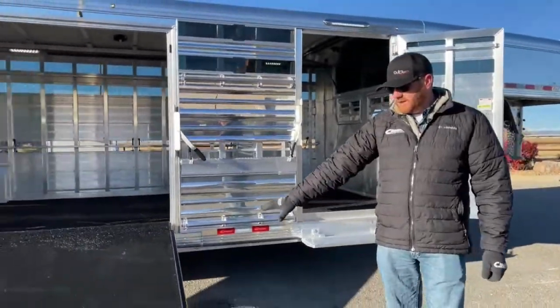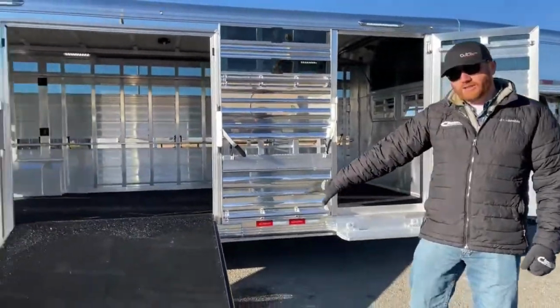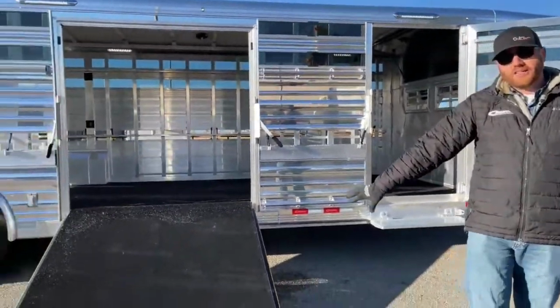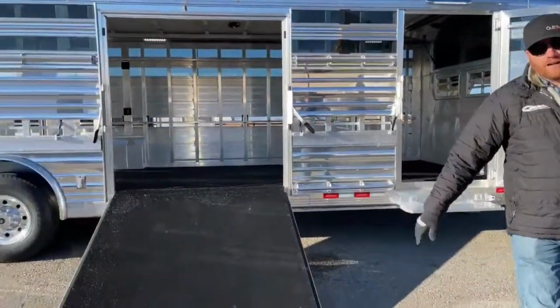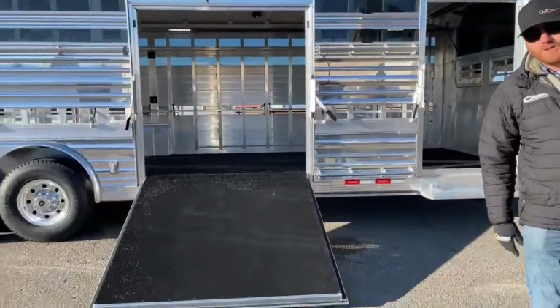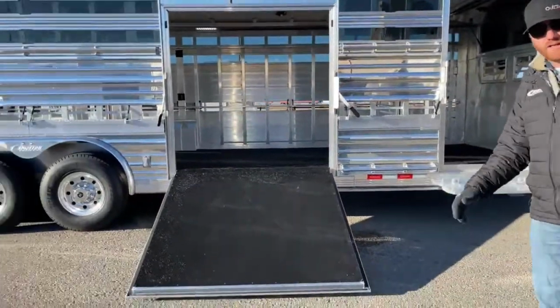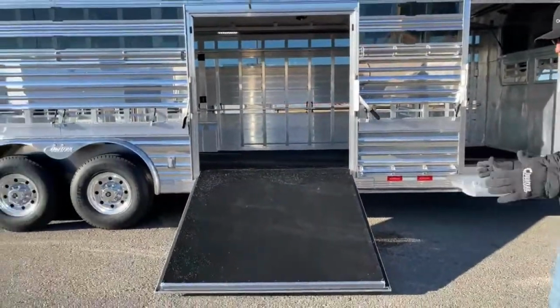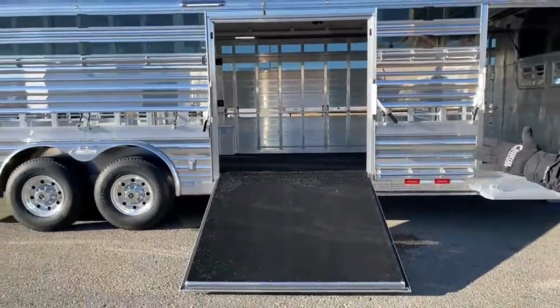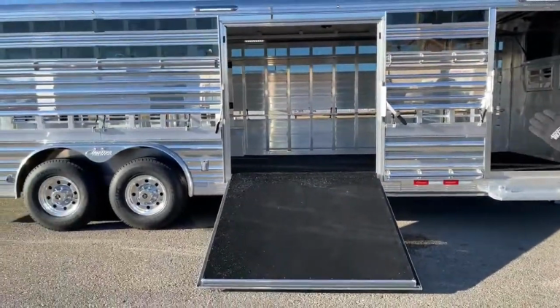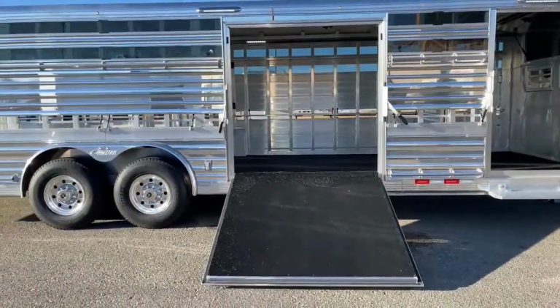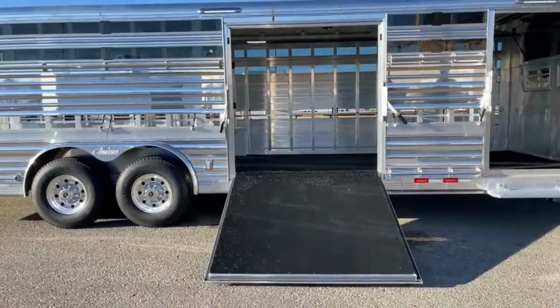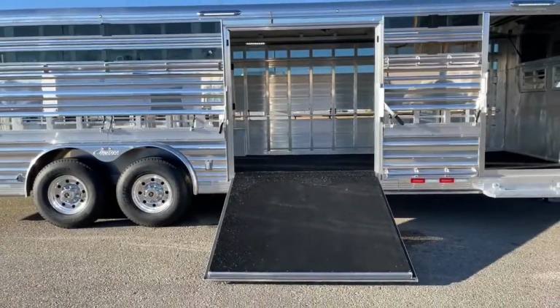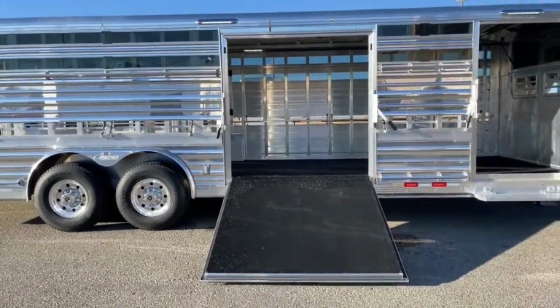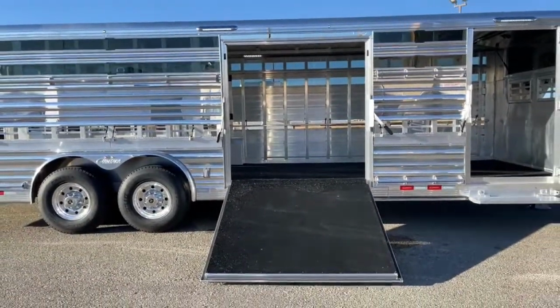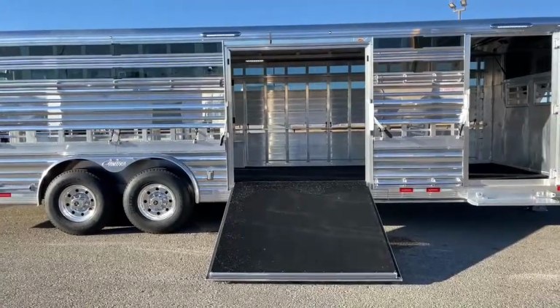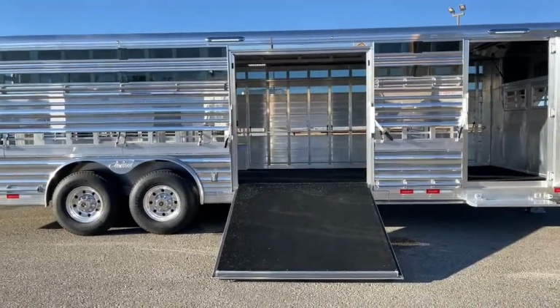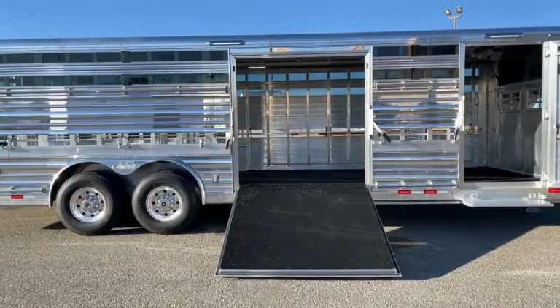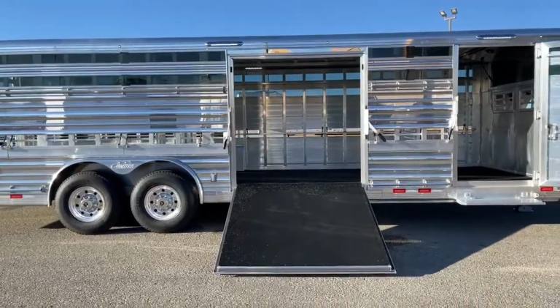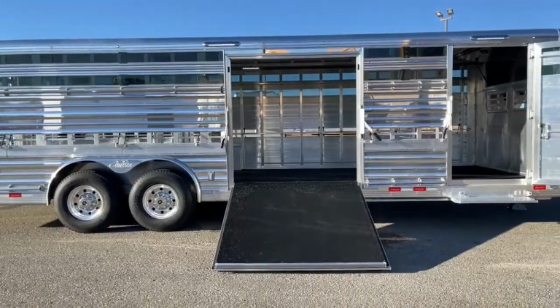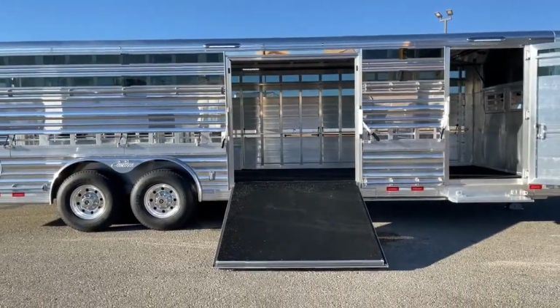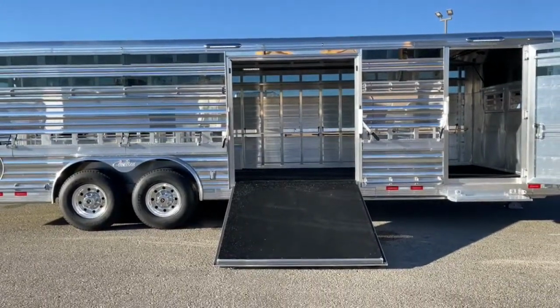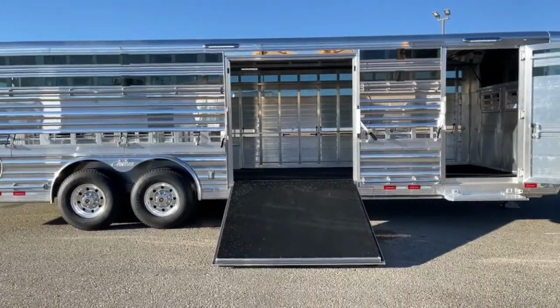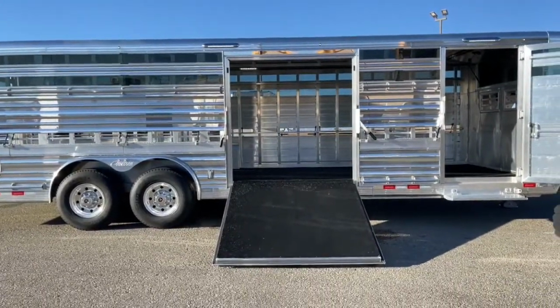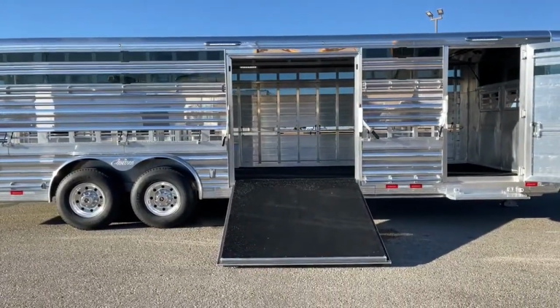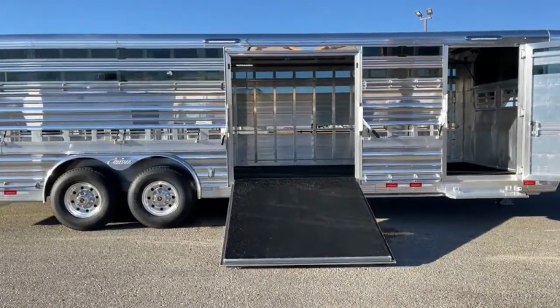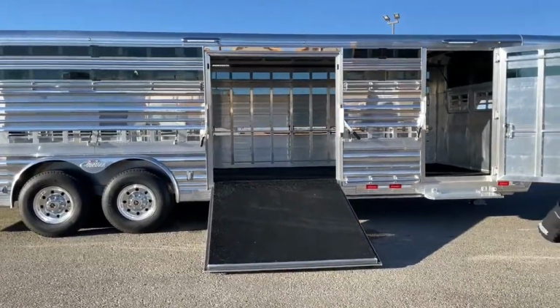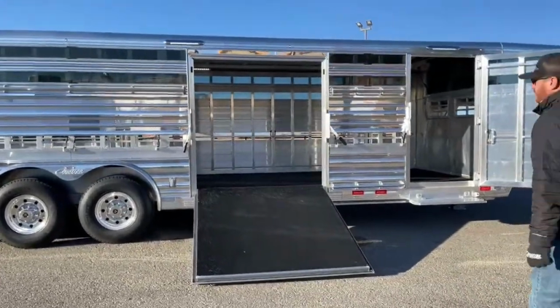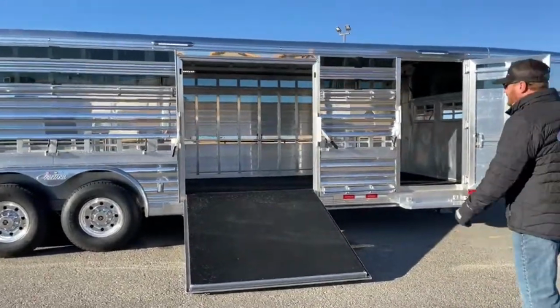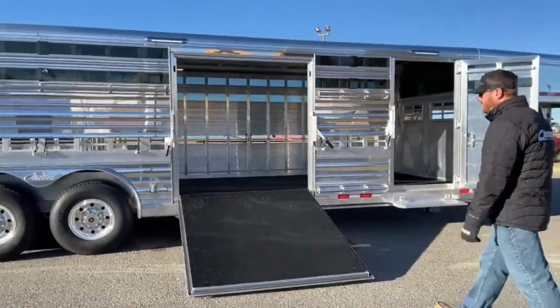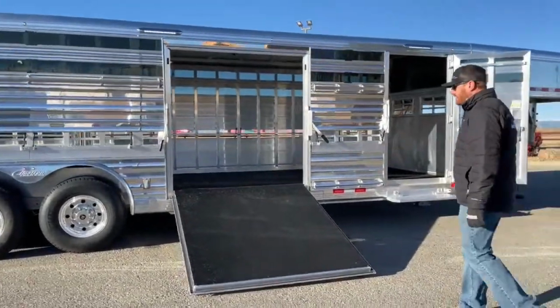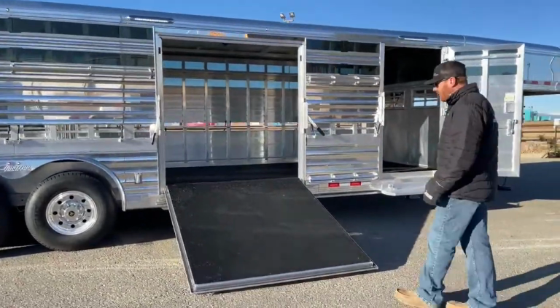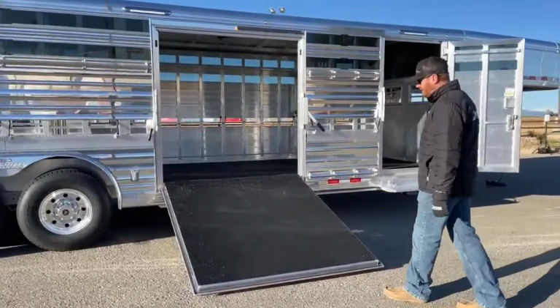Here's our side ramp. Traditionally and standard it's a 48-inch, but on this one we went with a 60-inch. He wanted a wider side ramp going into this stall area right here.